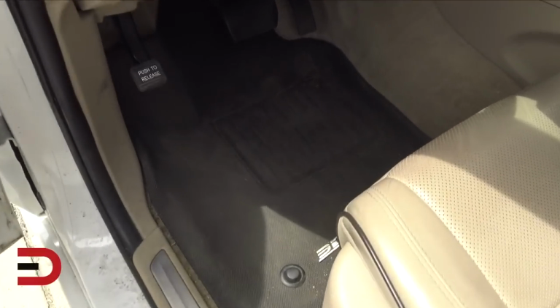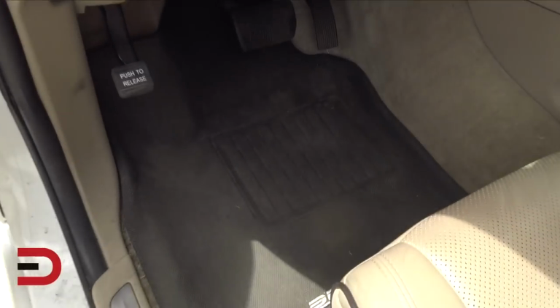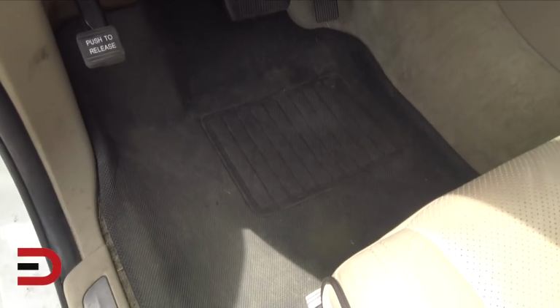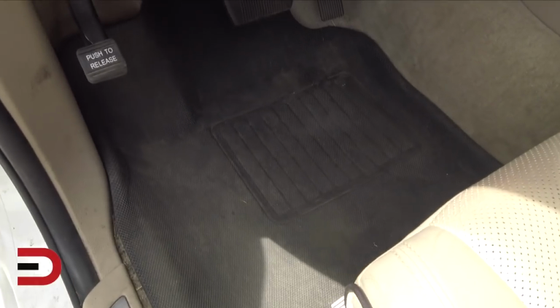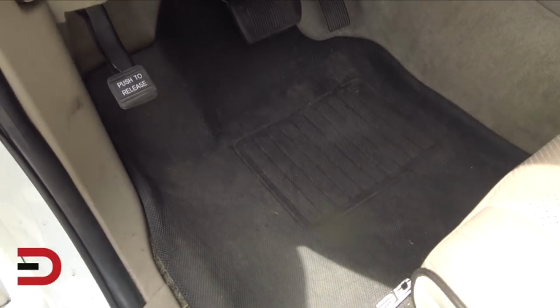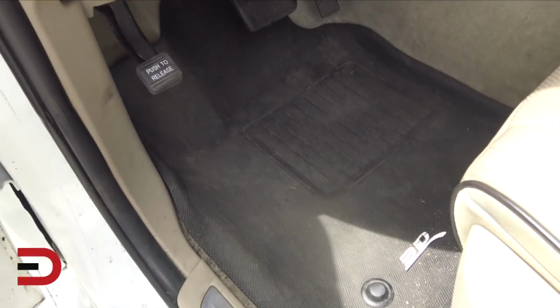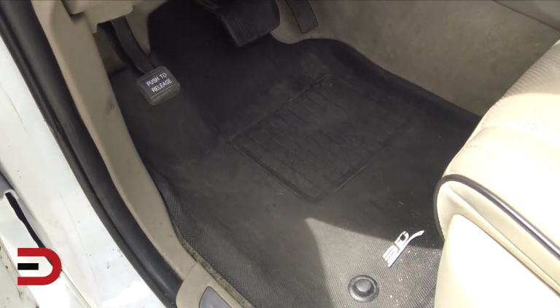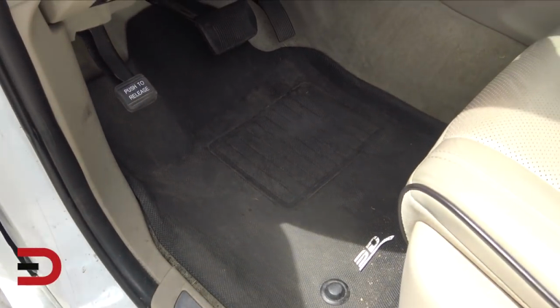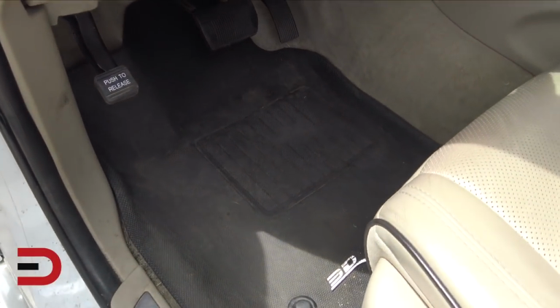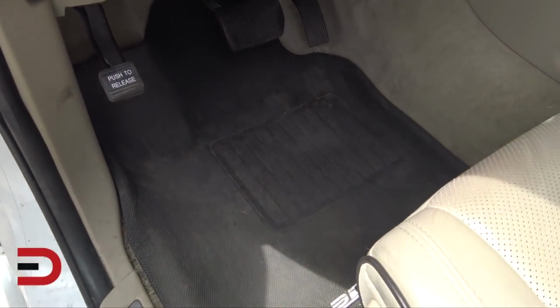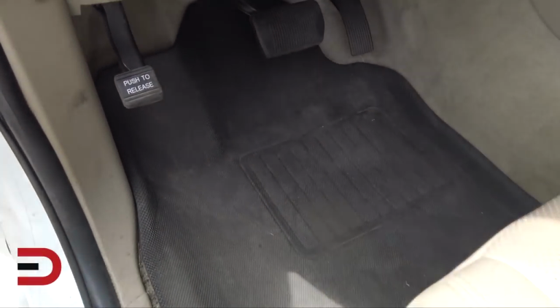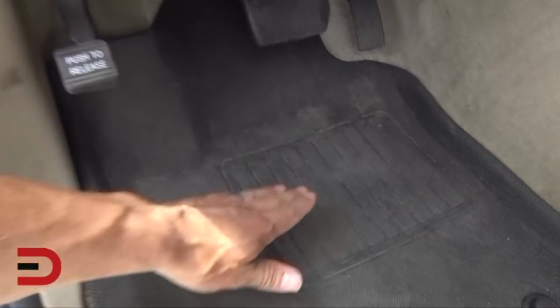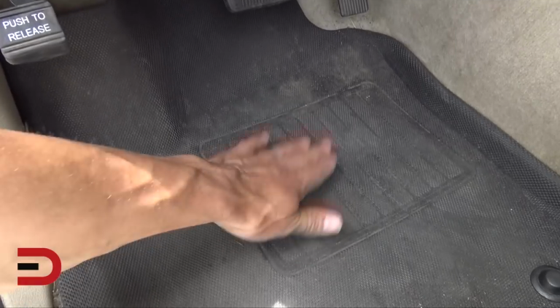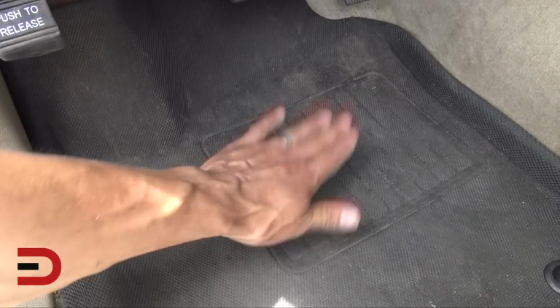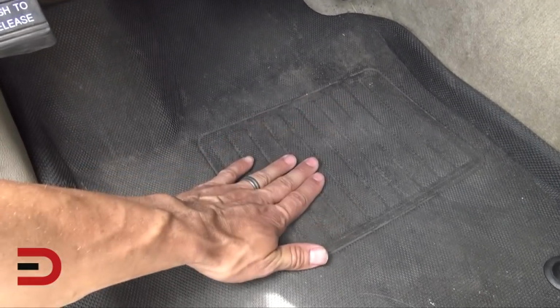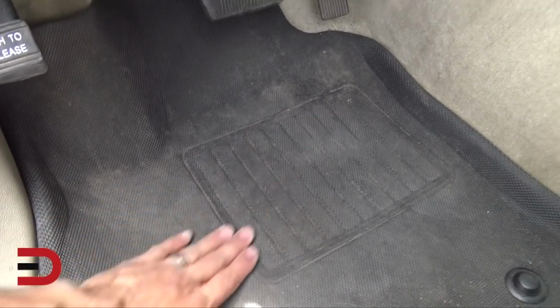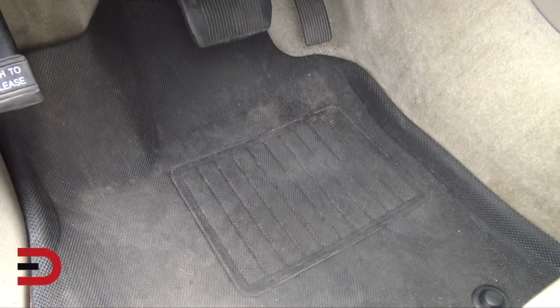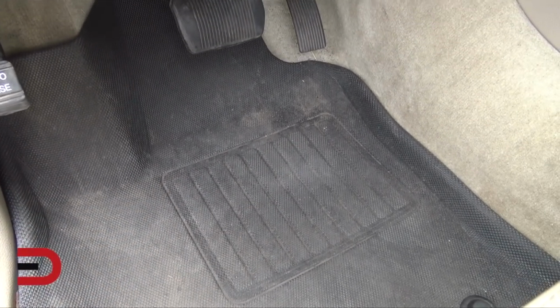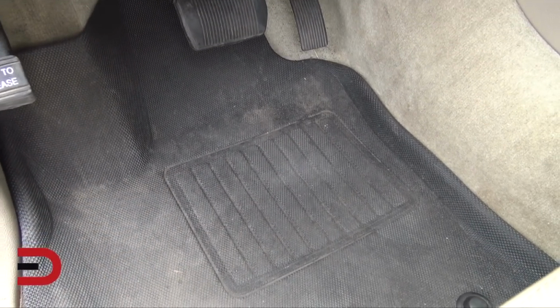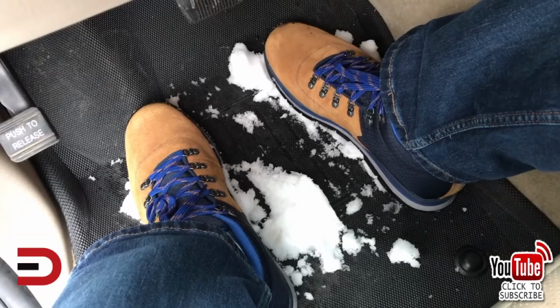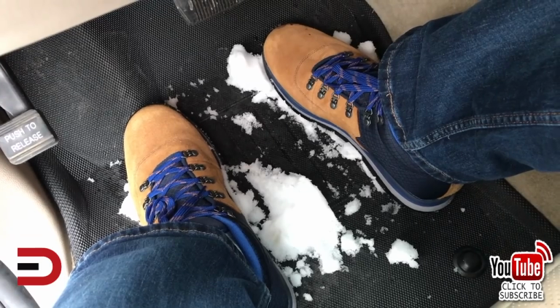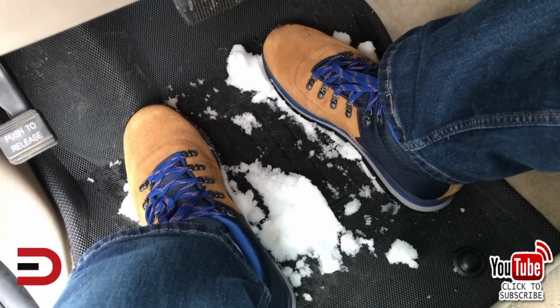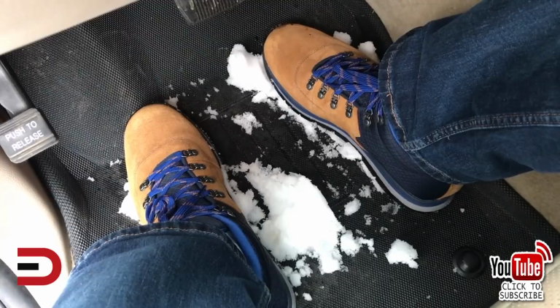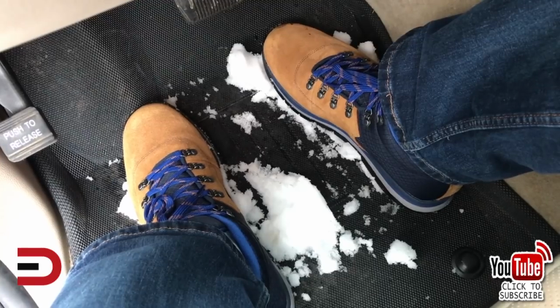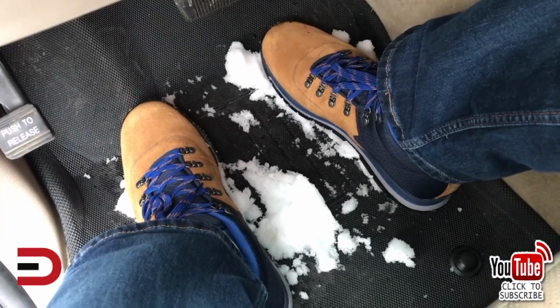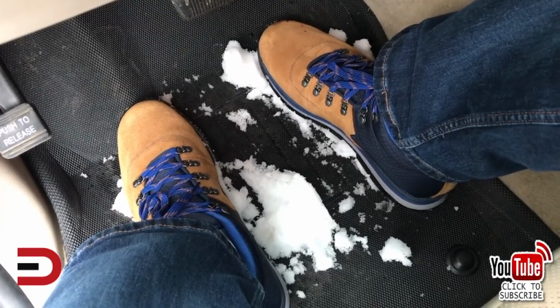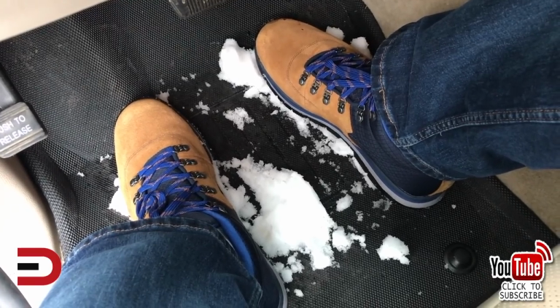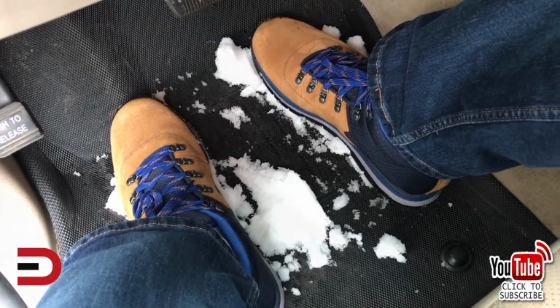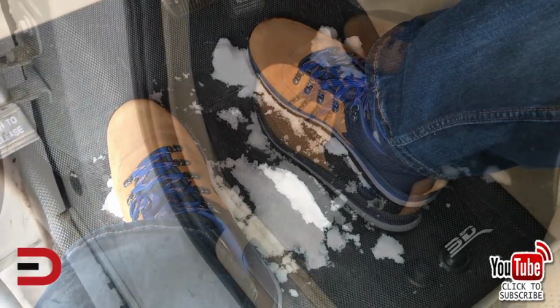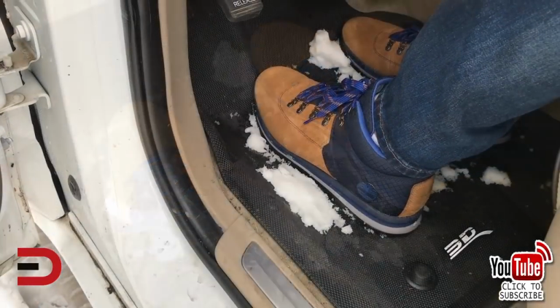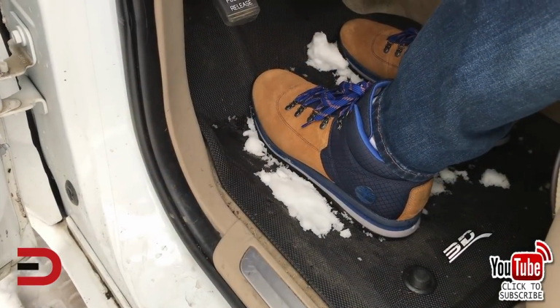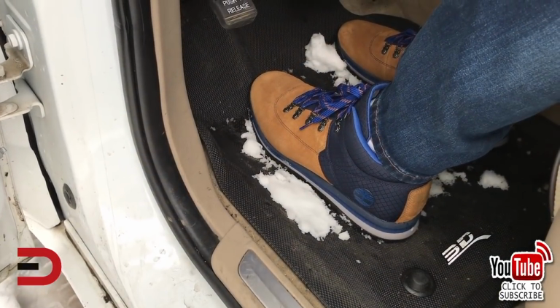I got some that fit perfectly for the front seat. For the driver, it even has this really strong heel pad to avoid wear and tear. It's also important to mention that when stepping on the mat during a snowy day, you add snow to the floor mat itself.